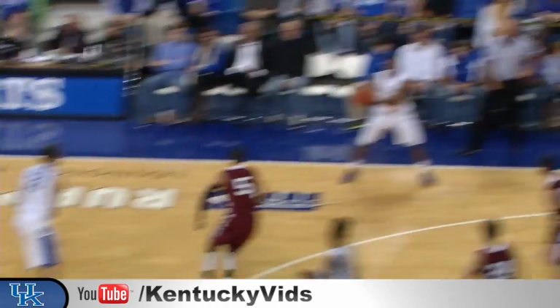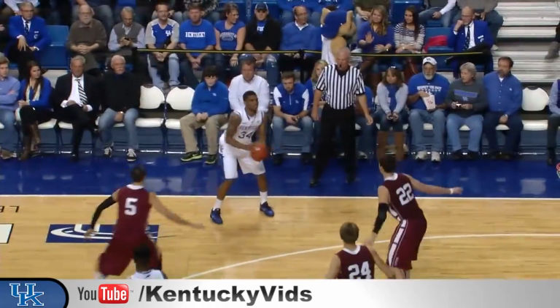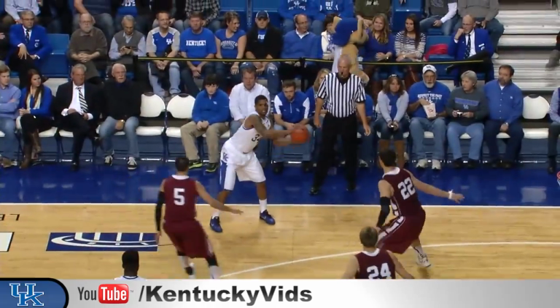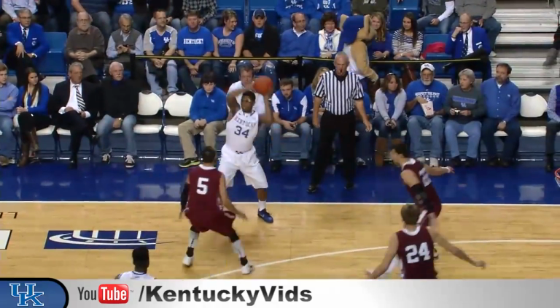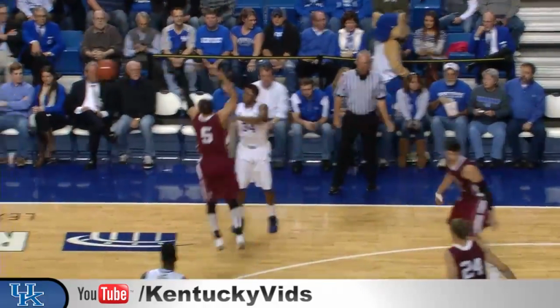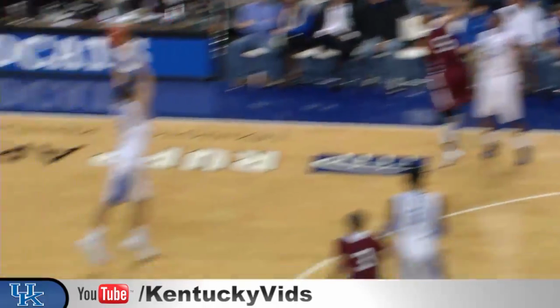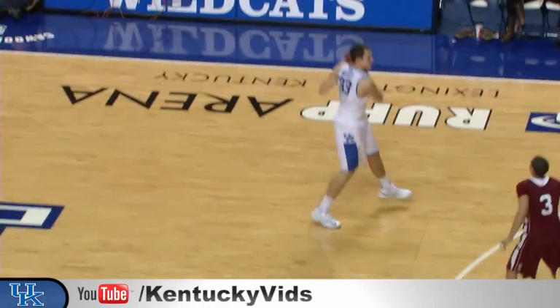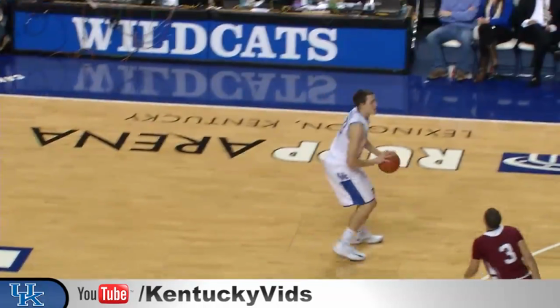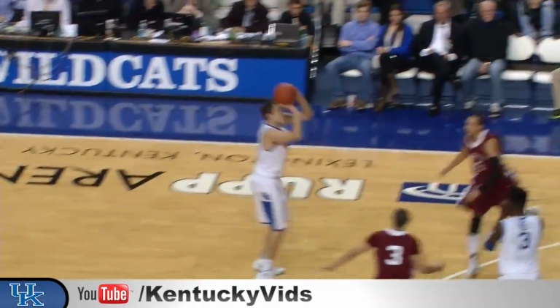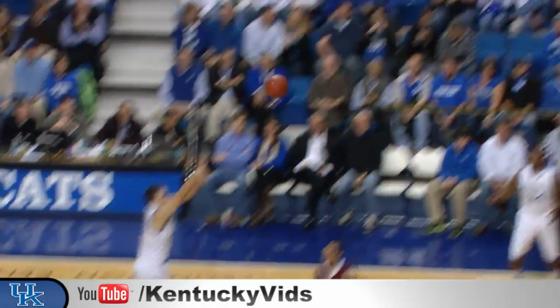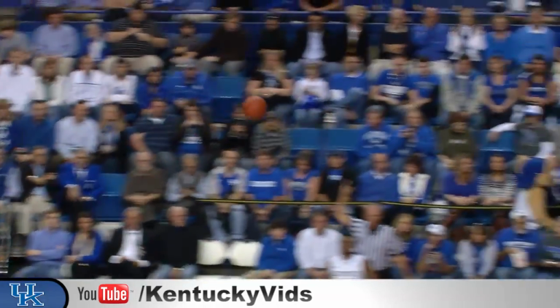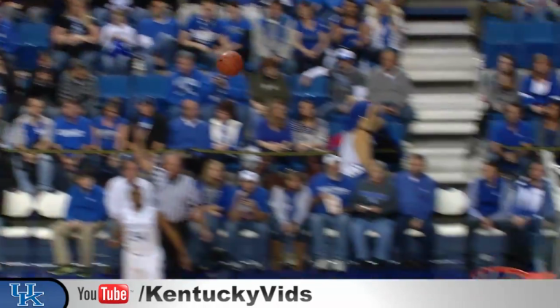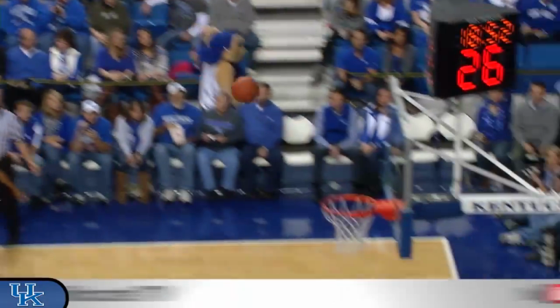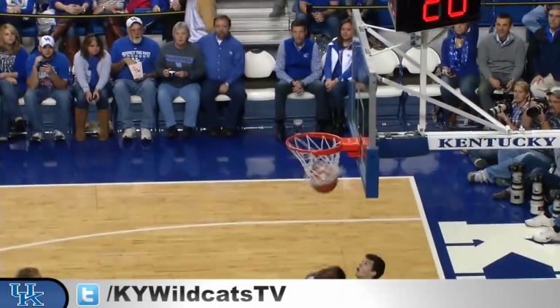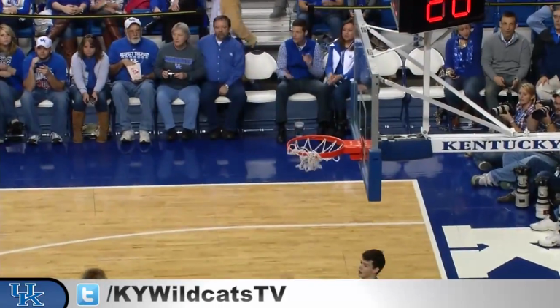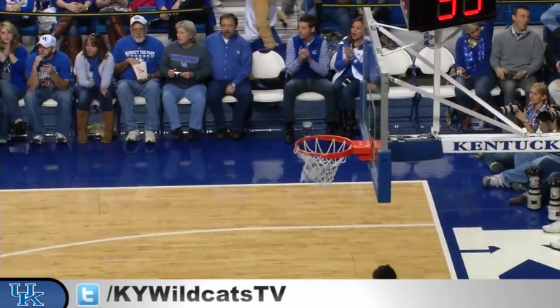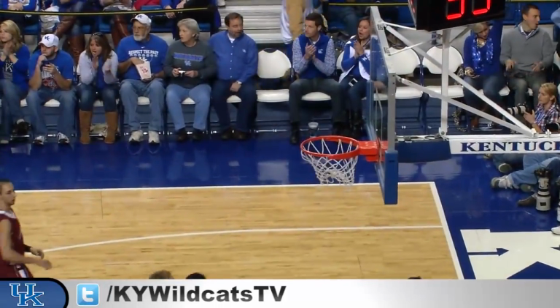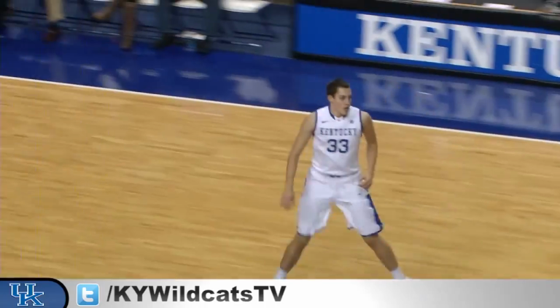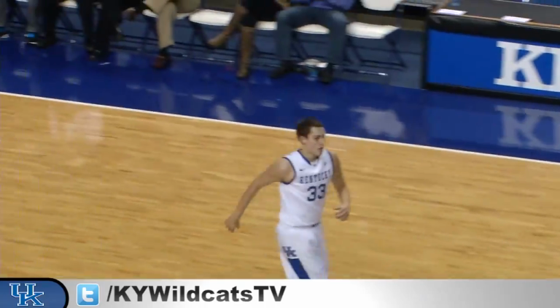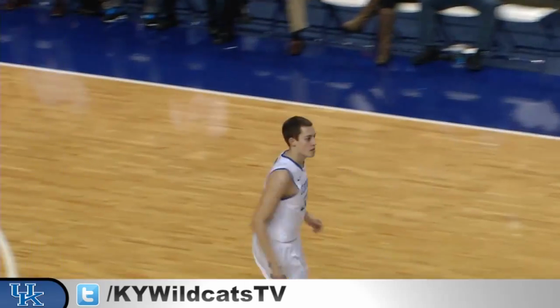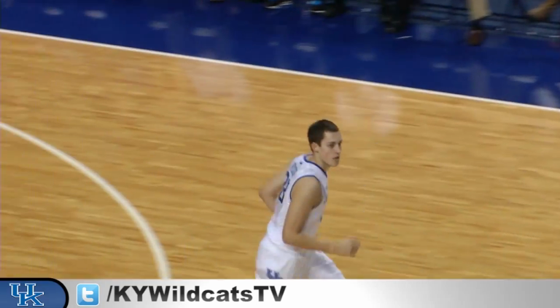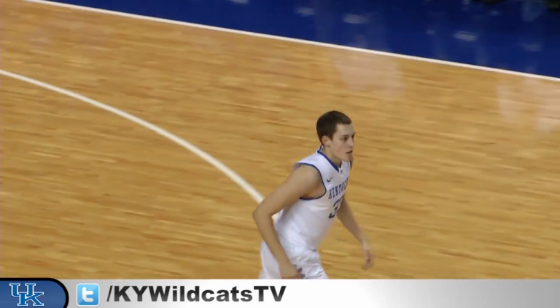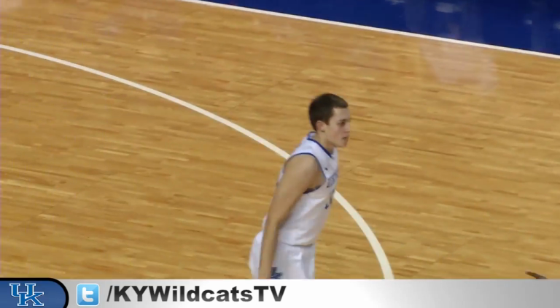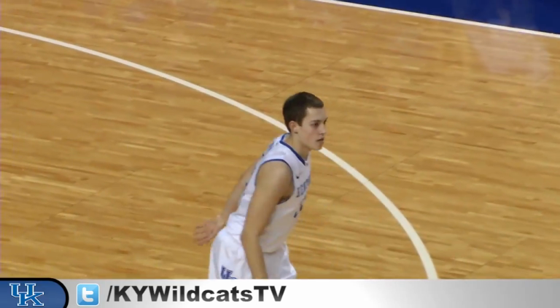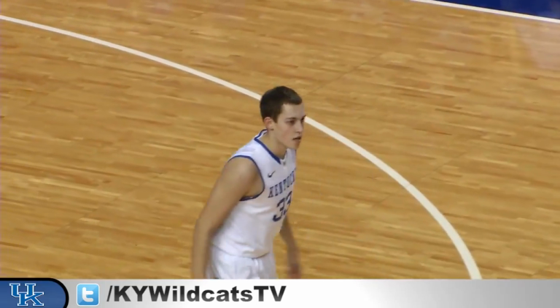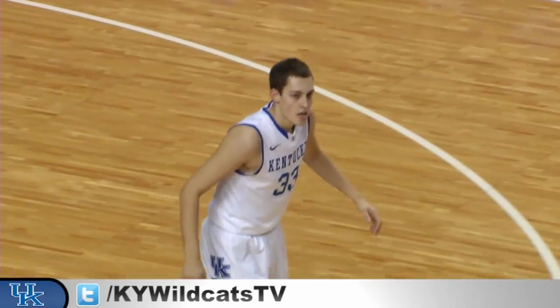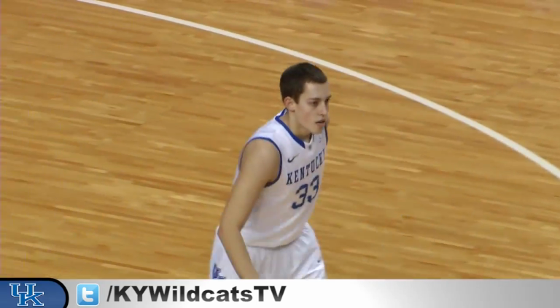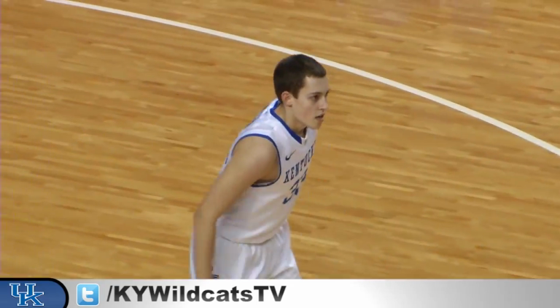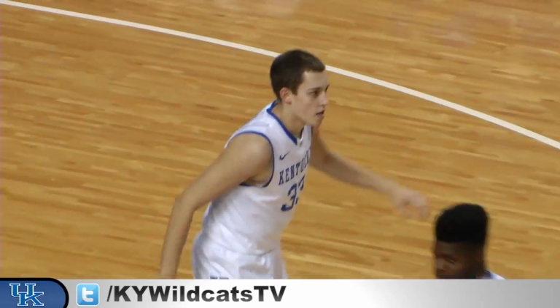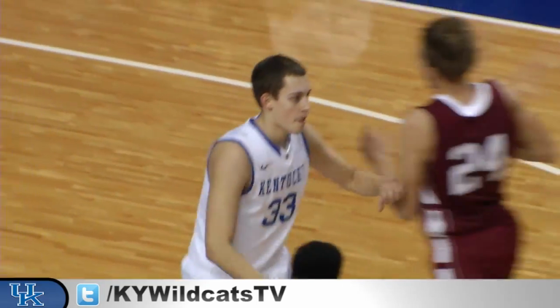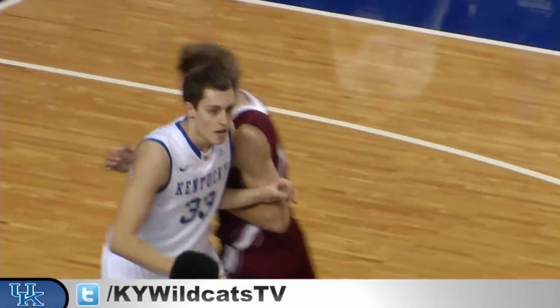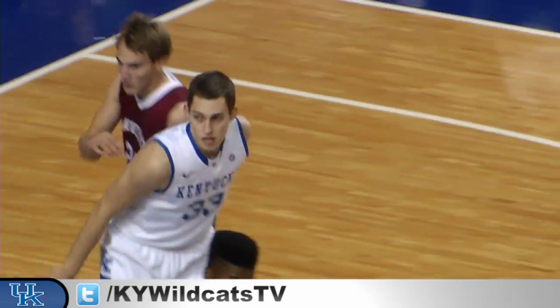Lafayette goes to a 2-3. Wilcher, deep three left of the circle, is good — two in a row for Kyle and Kentucky back in front, 6-3.